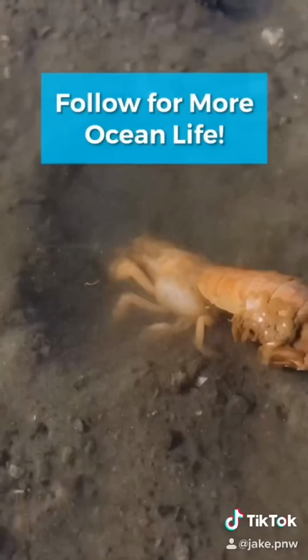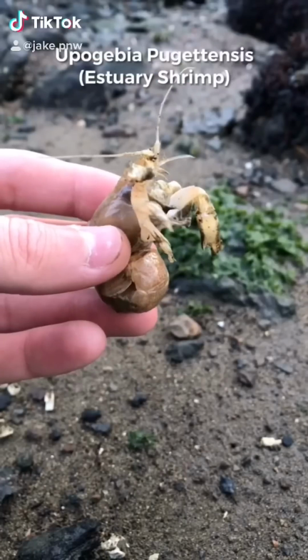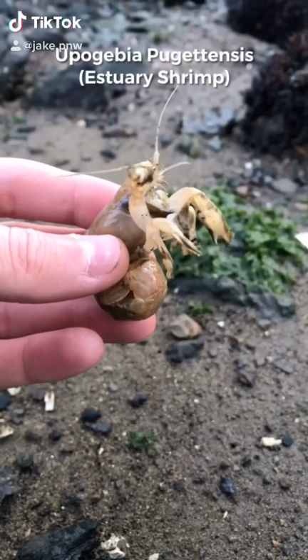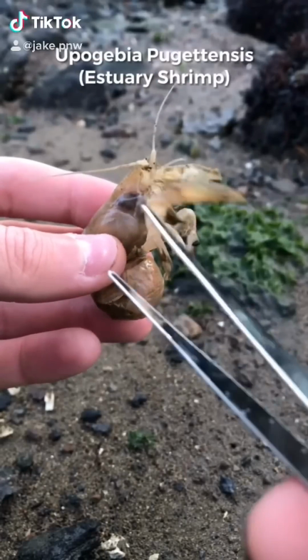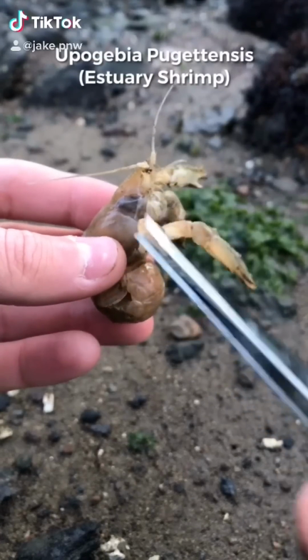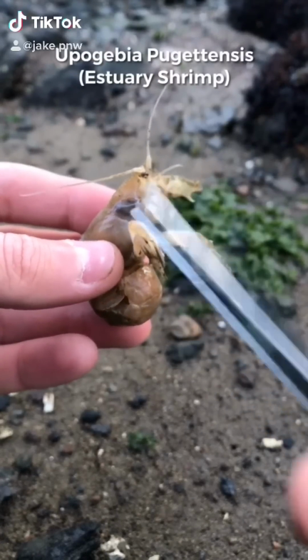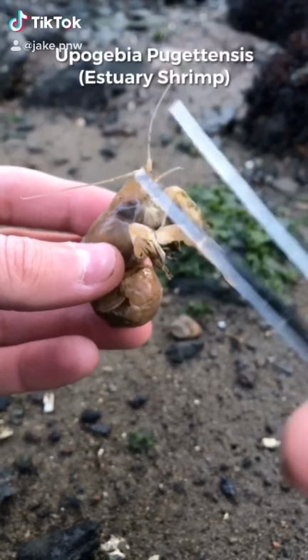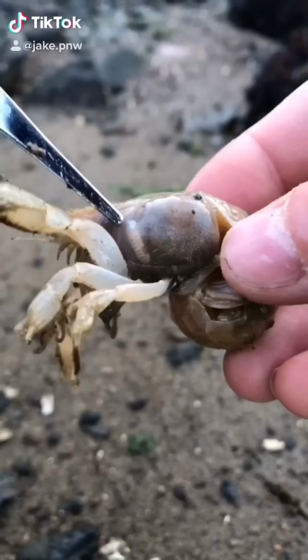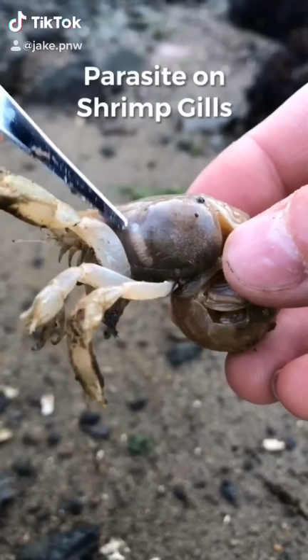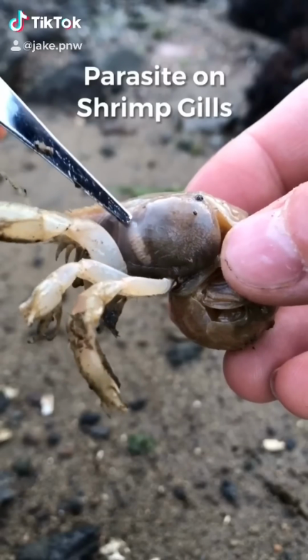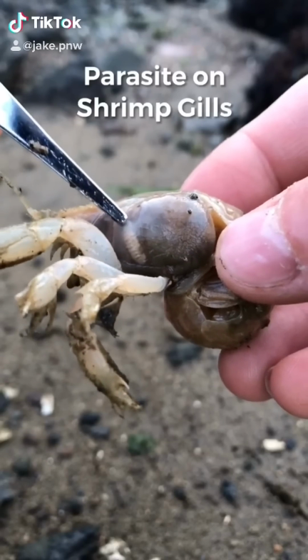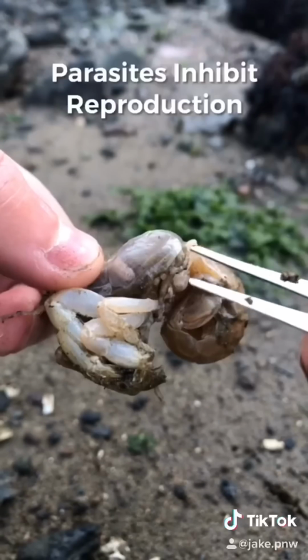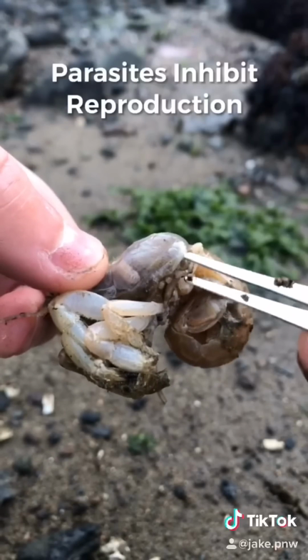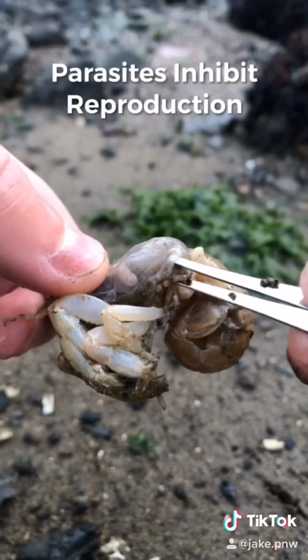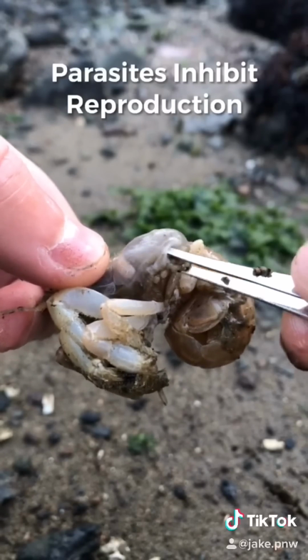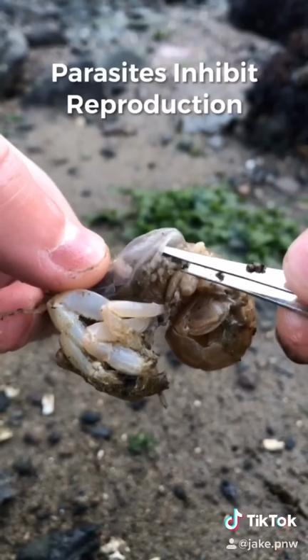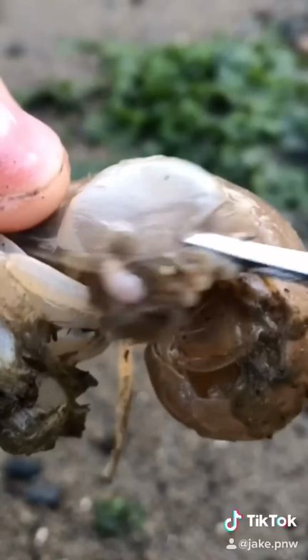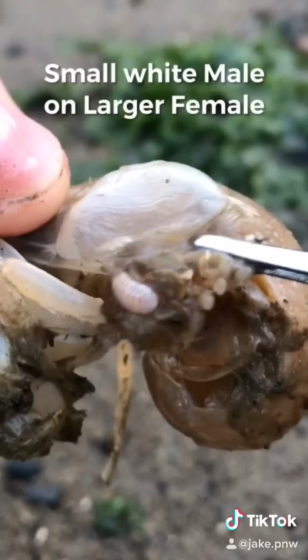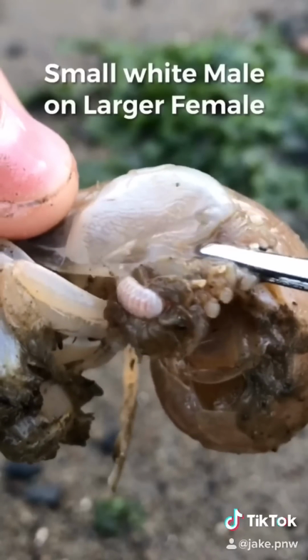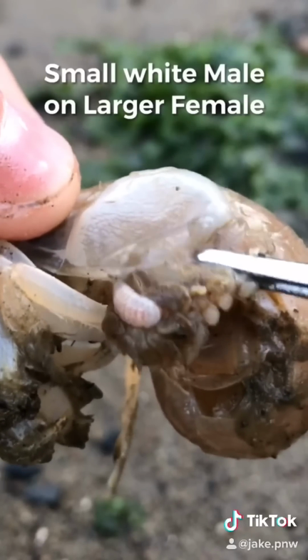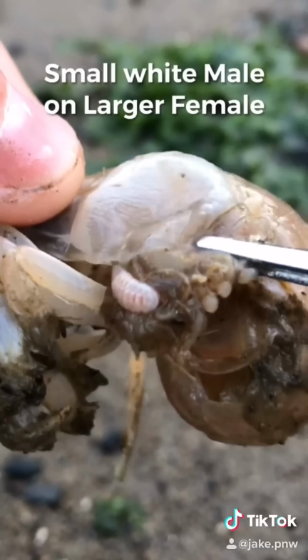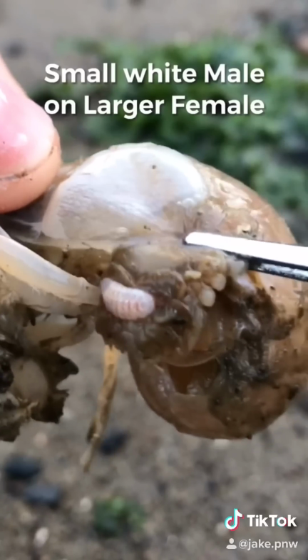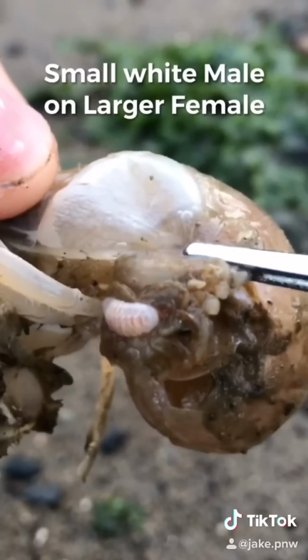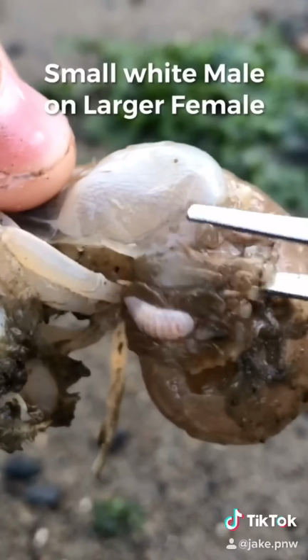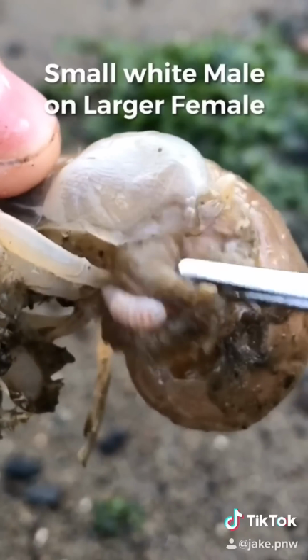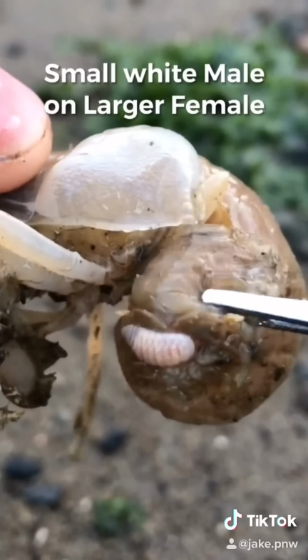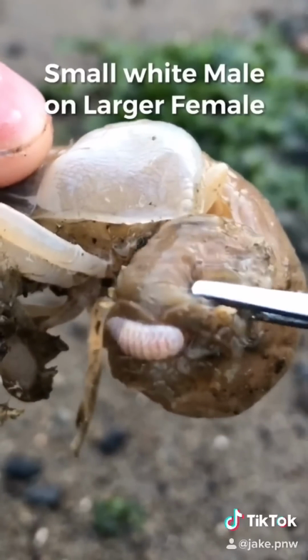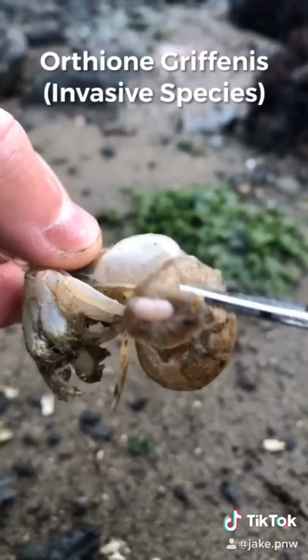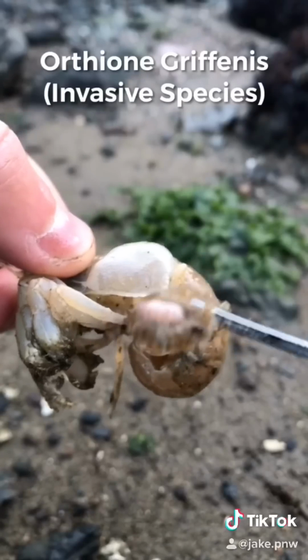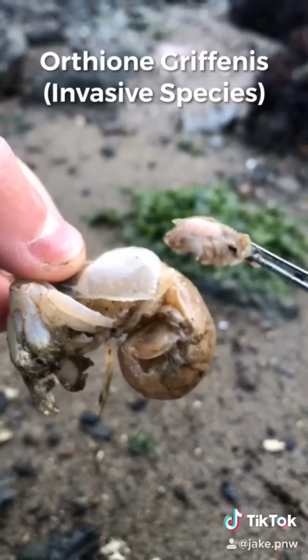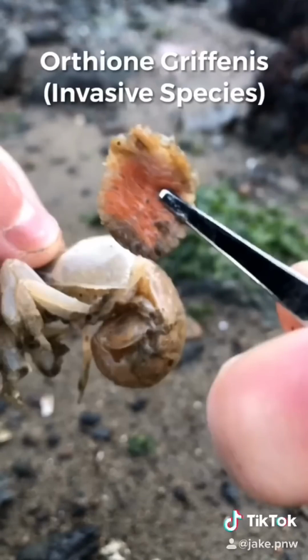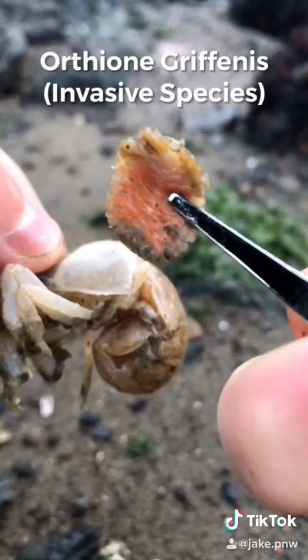This is Heather, an estuary shrimp known as Eupogebia pugetensis. Today we're removing a blood-sucking parasite from Heather's gills. This will give Heather the ability to reproduce and live a happy life.